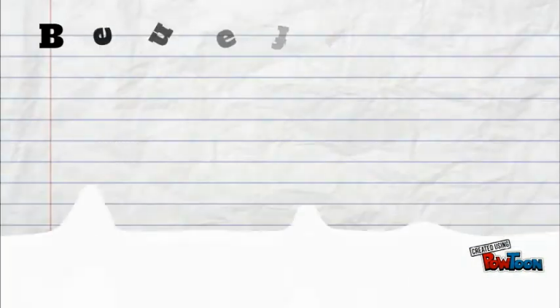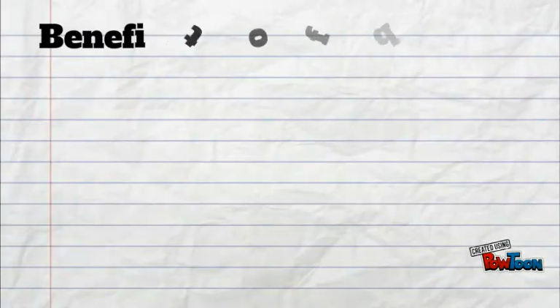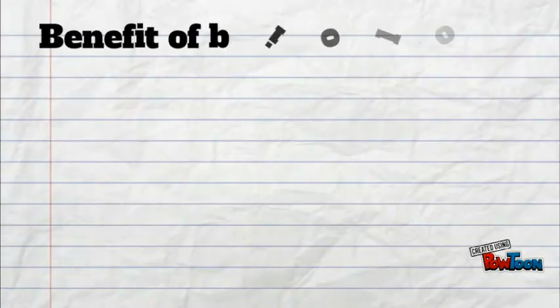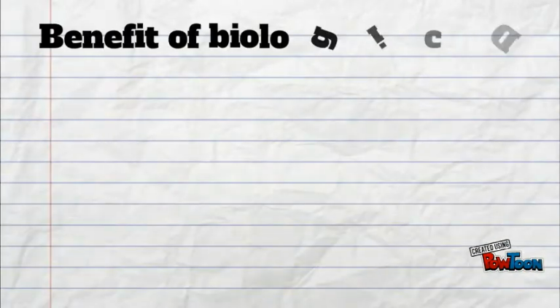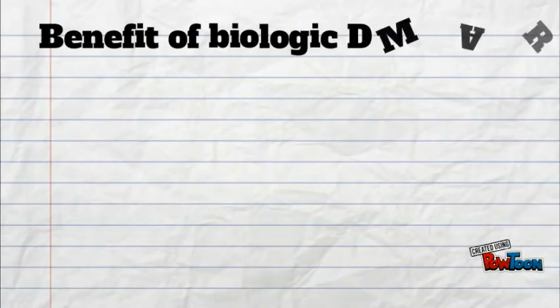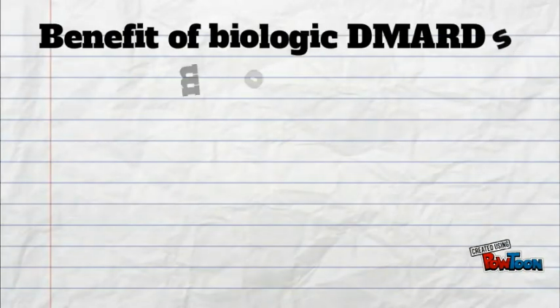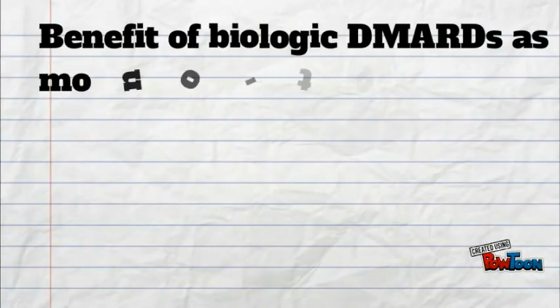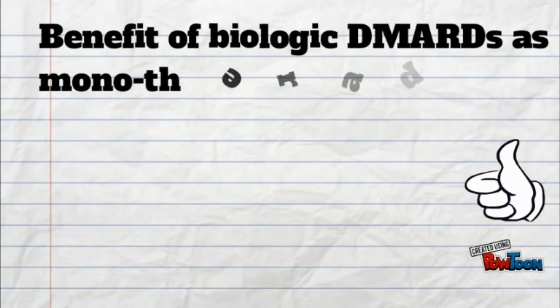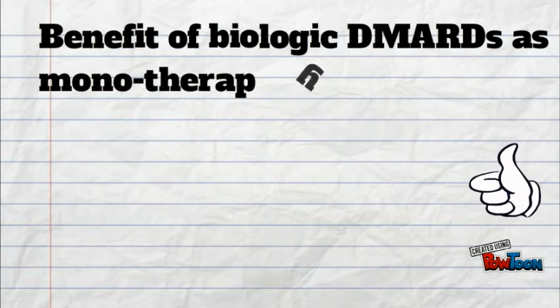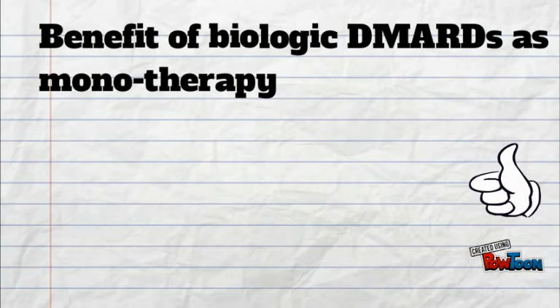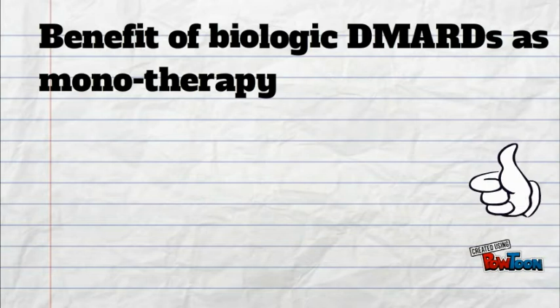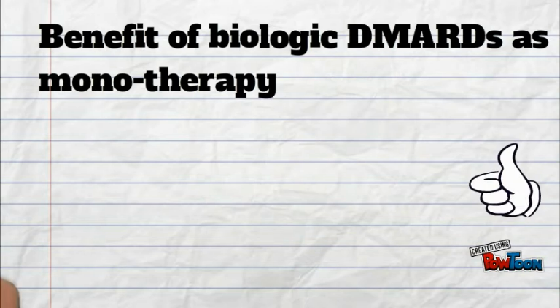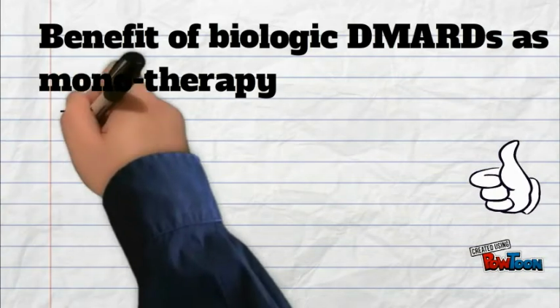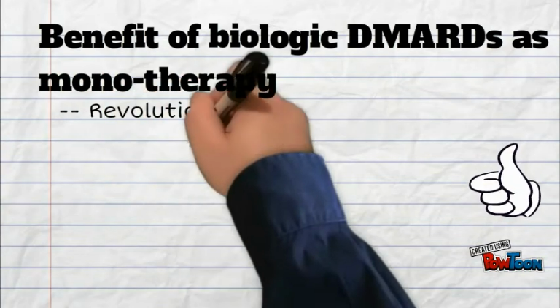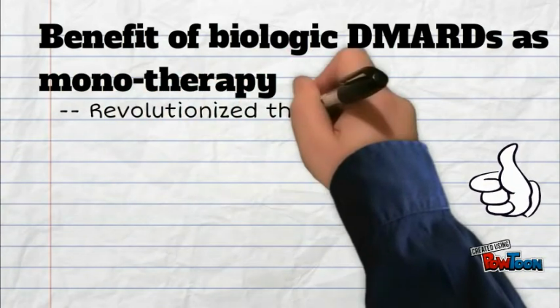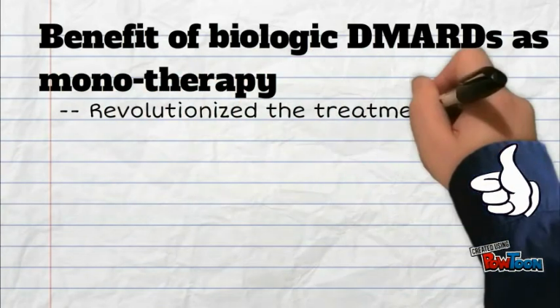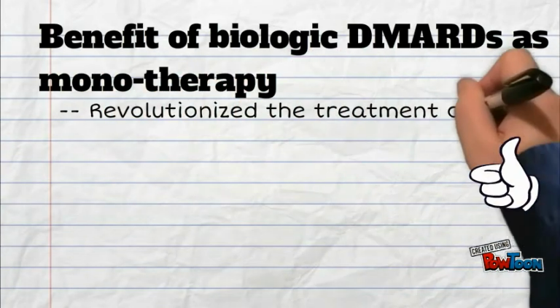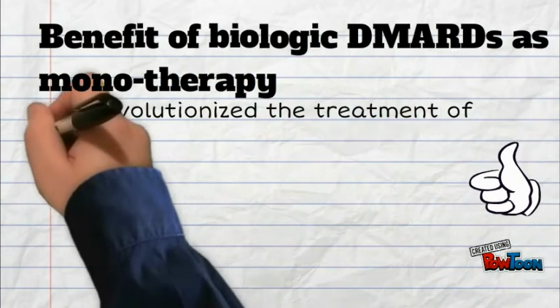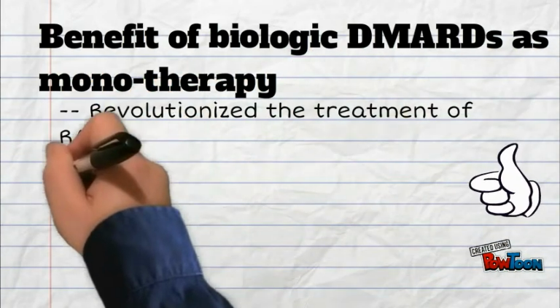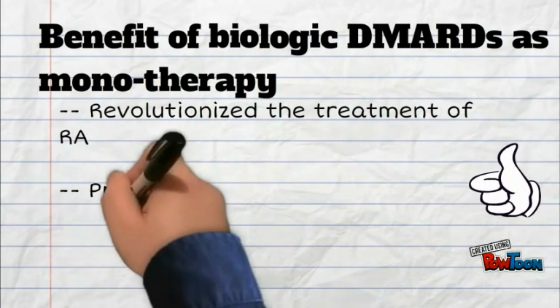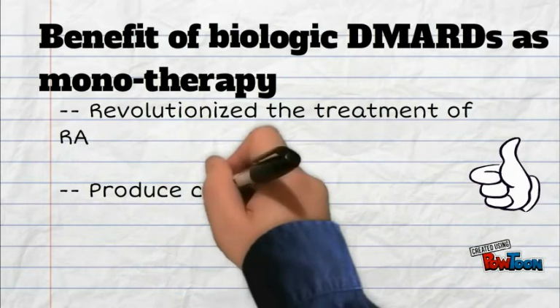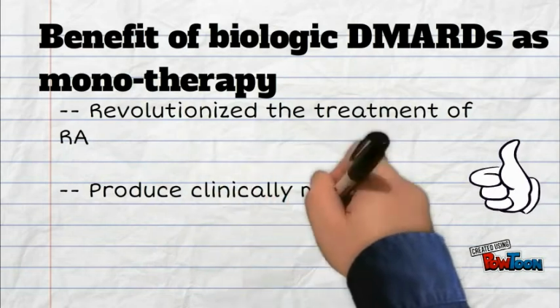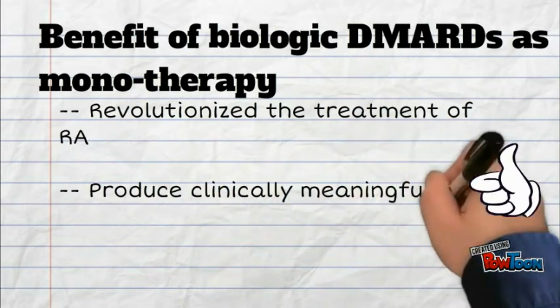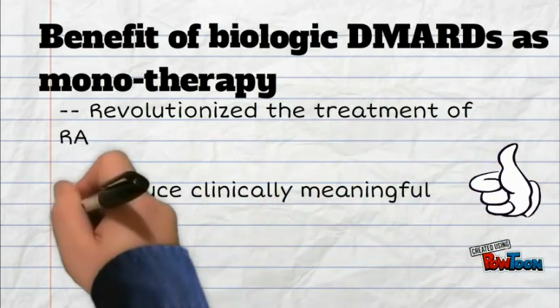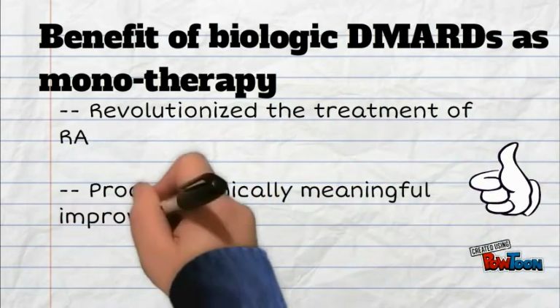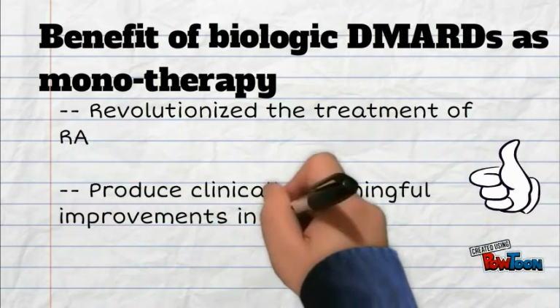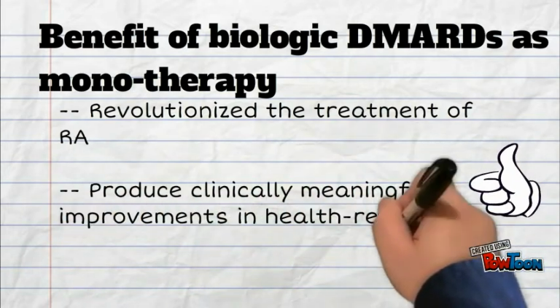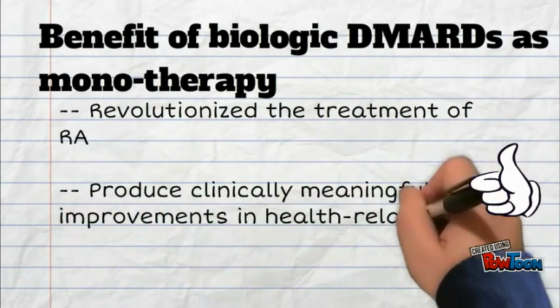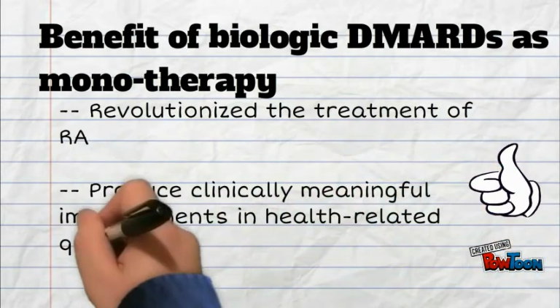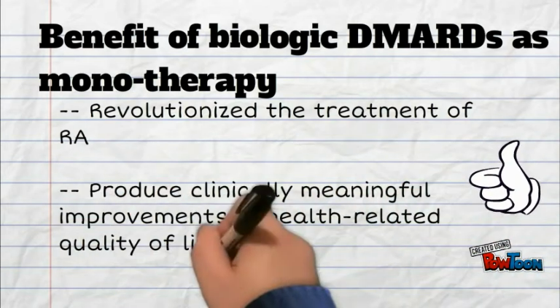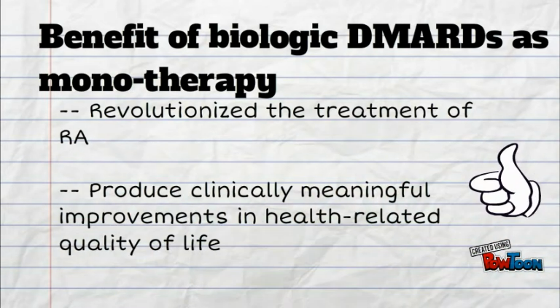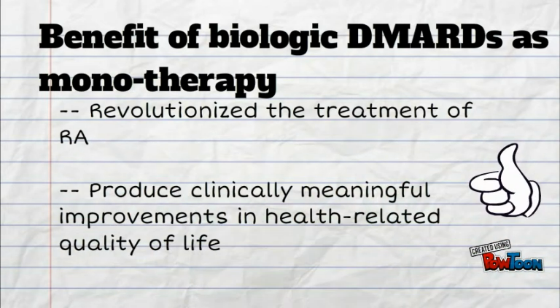Benefits of biologic DMARDs include use as monotherapy. Biologic therapy is revolutionary for the treatment of rheumatoid arthritis, producing clinically meaningful improvement in healthy lifestyle.